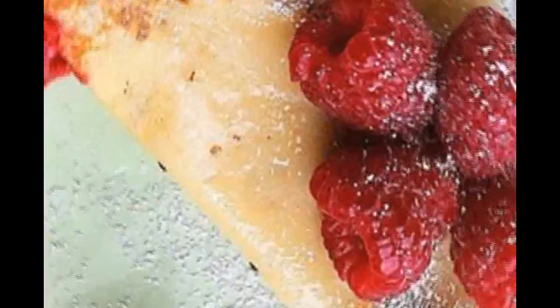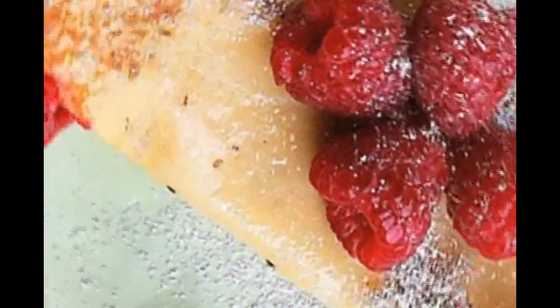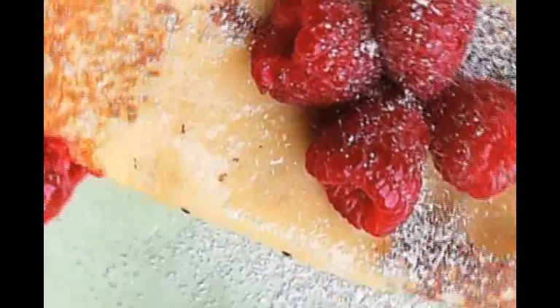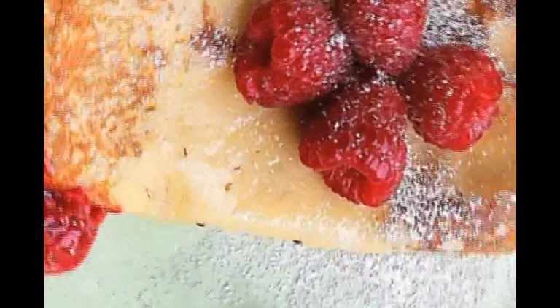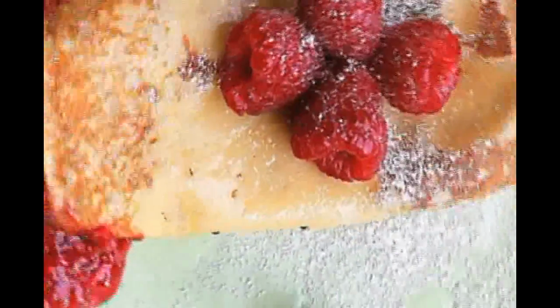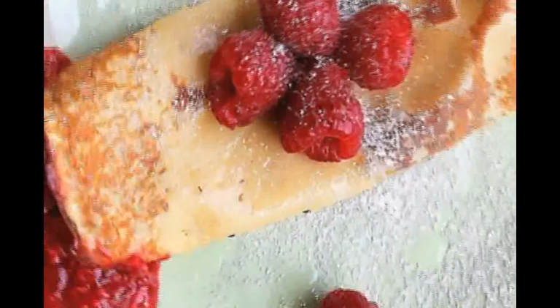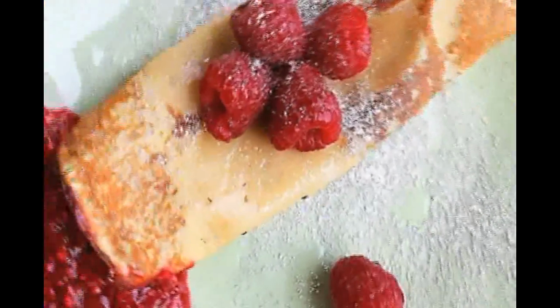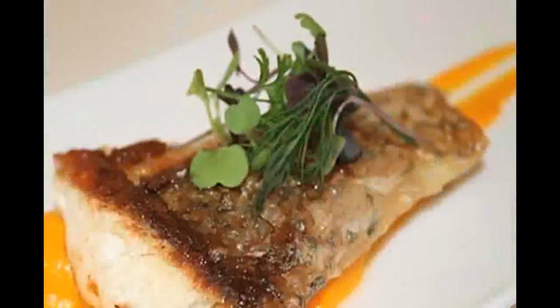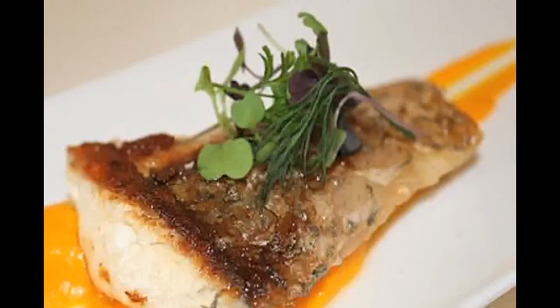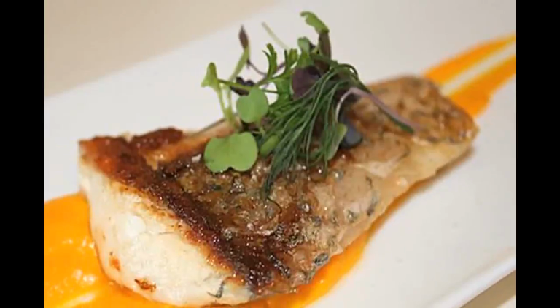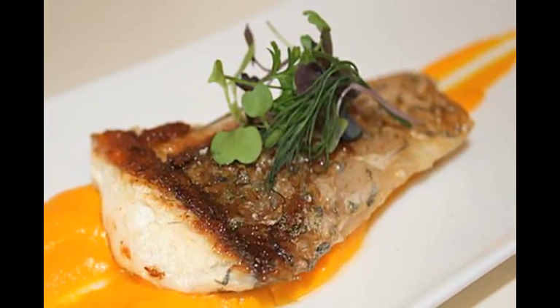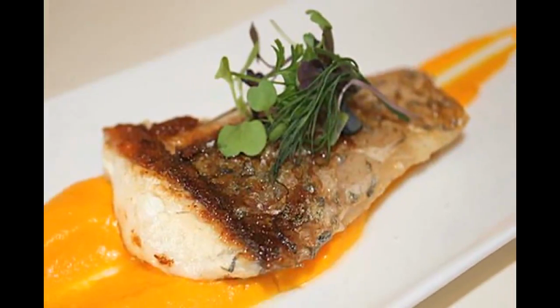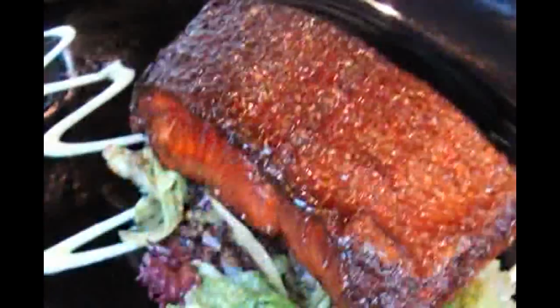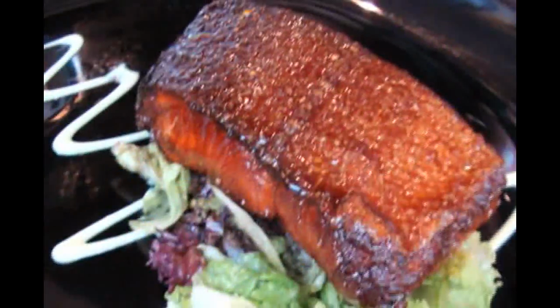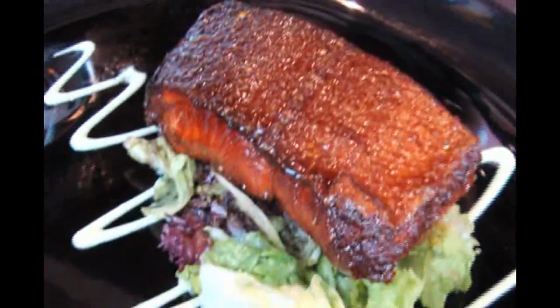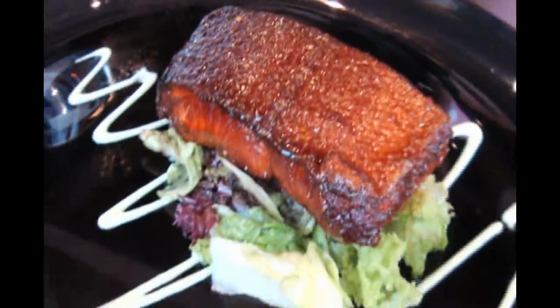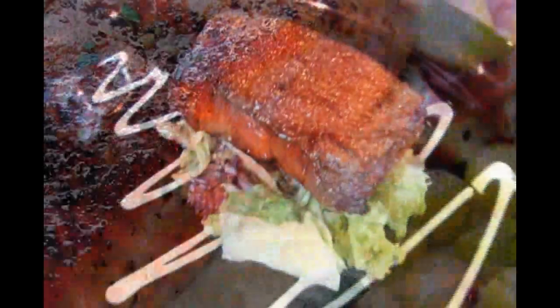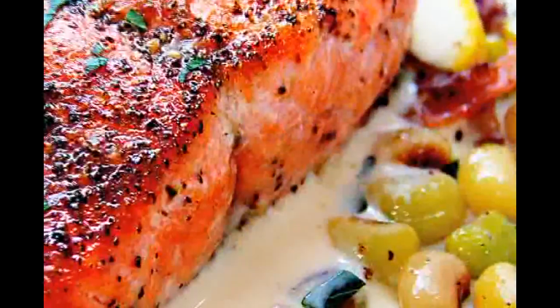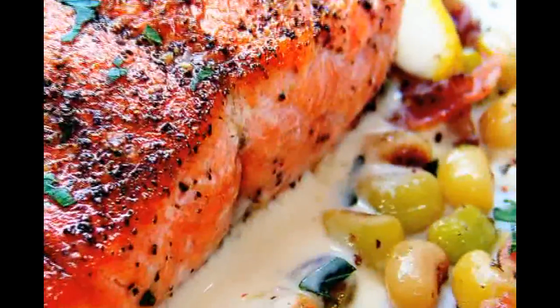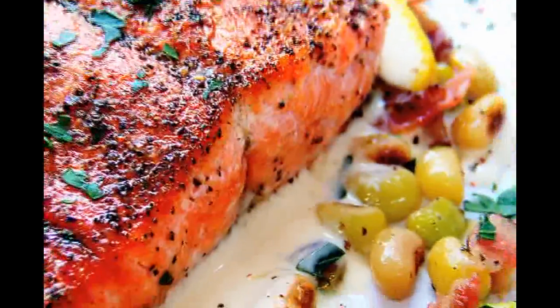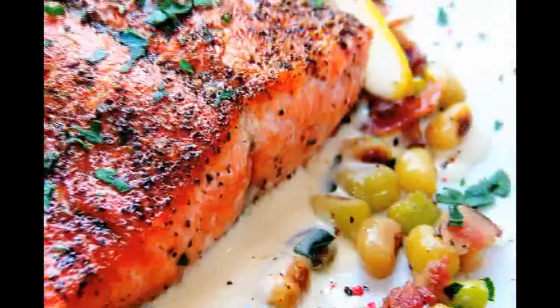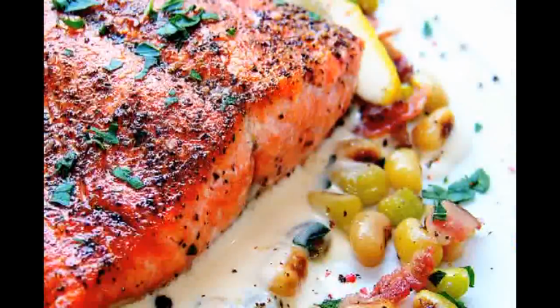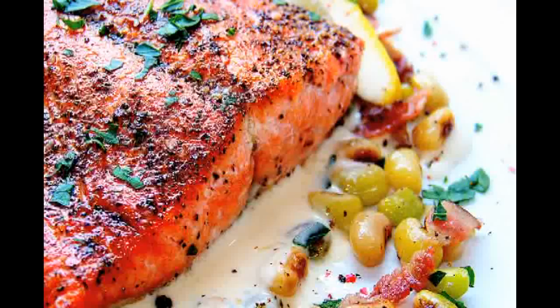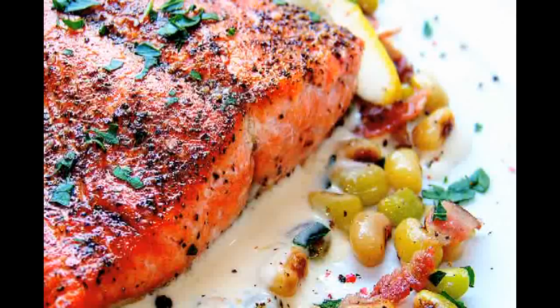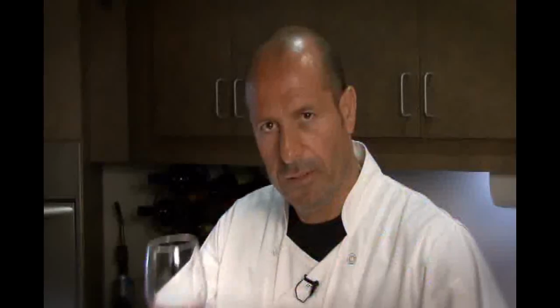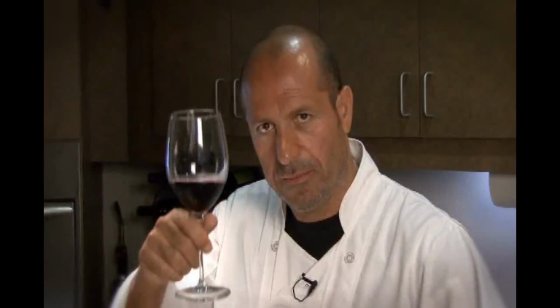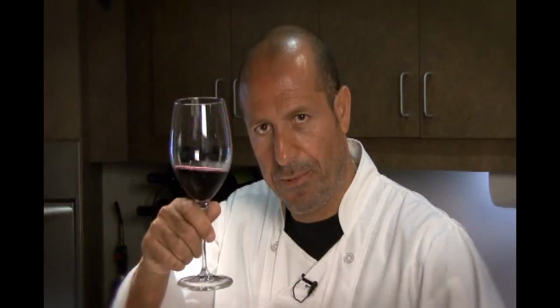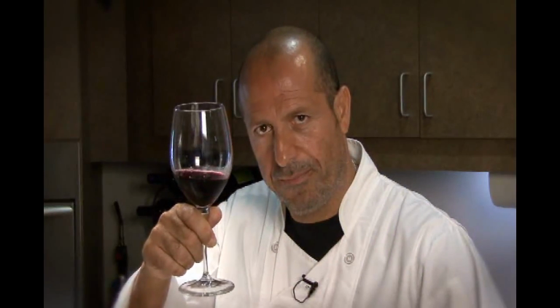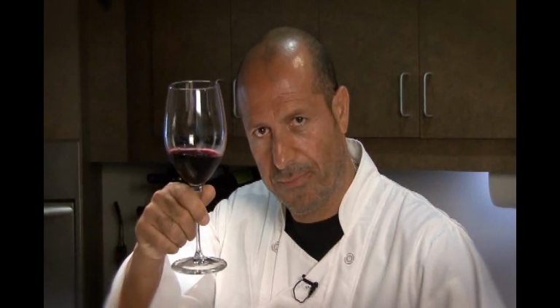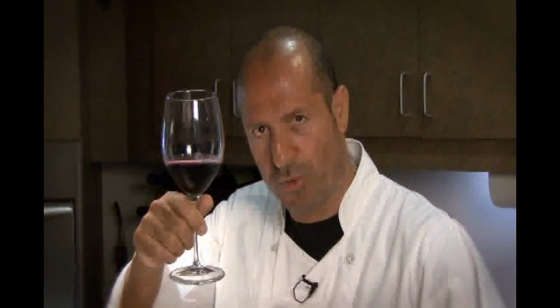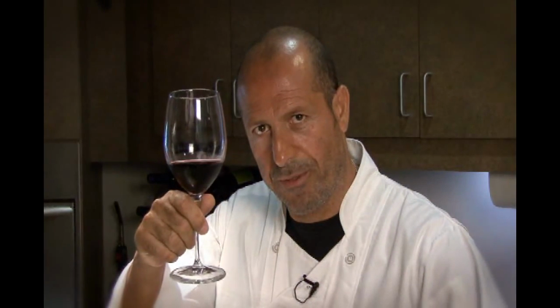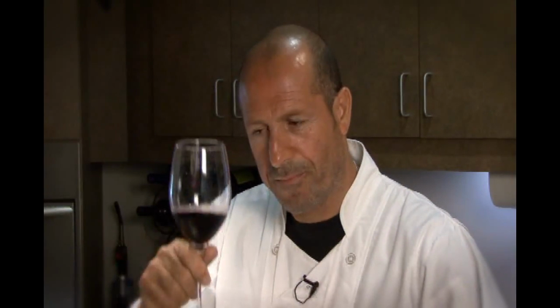Just look at all the absolutely delicious dishes you can prepare with a stone coated non-stick frying pan — and all without a slice of butter or a single drop of oil. Bon appétit. Enjoy cooking.